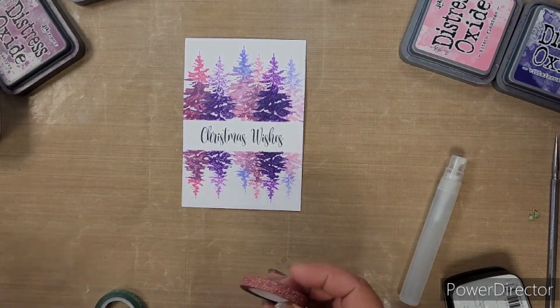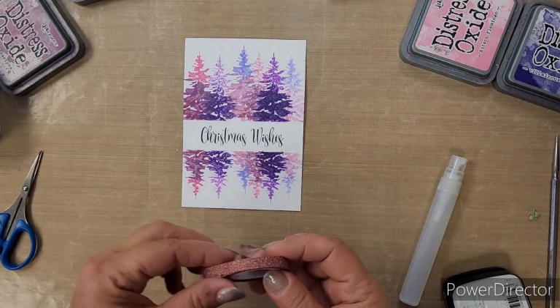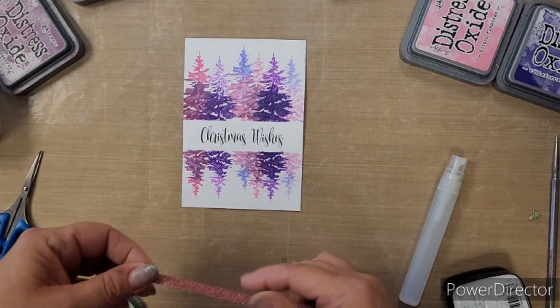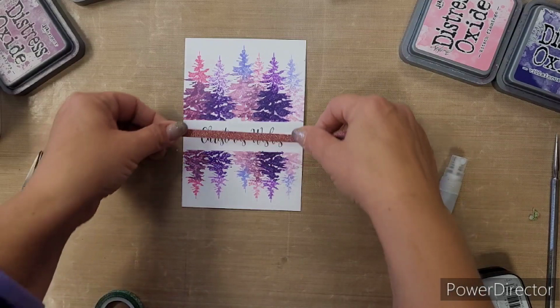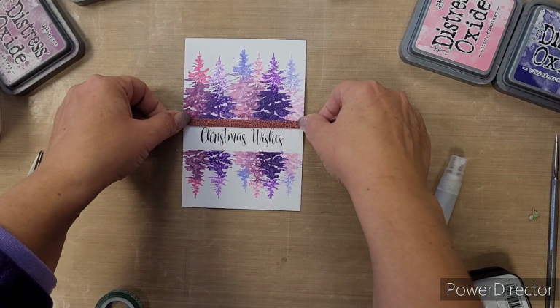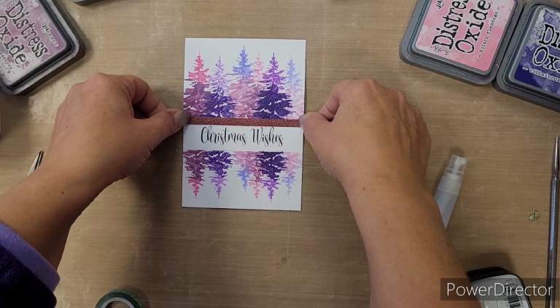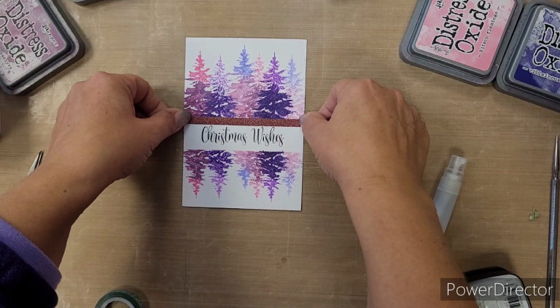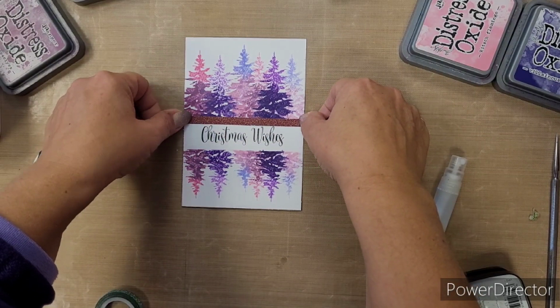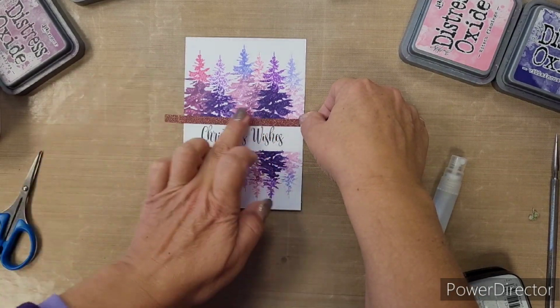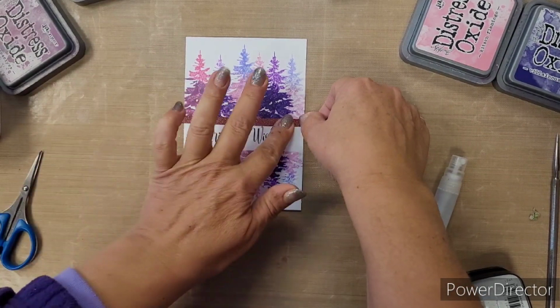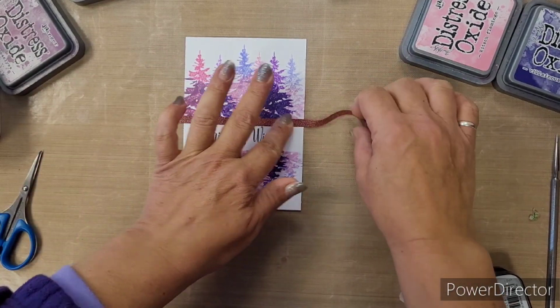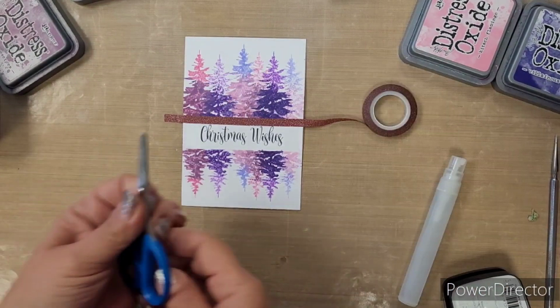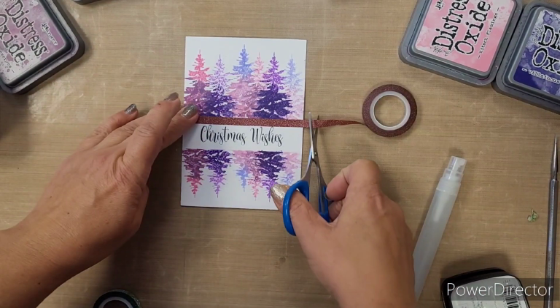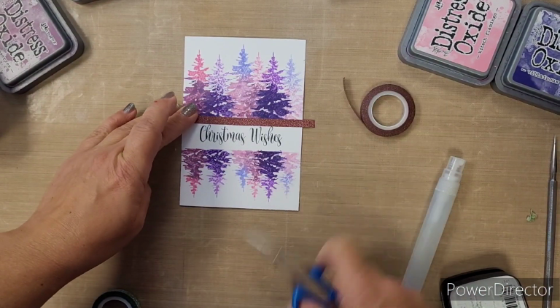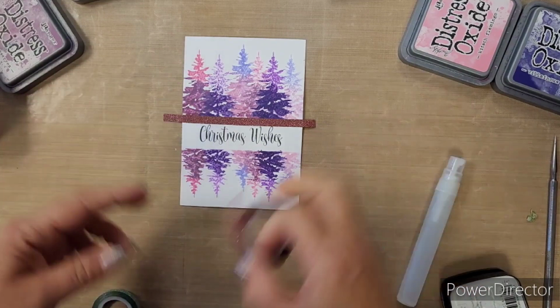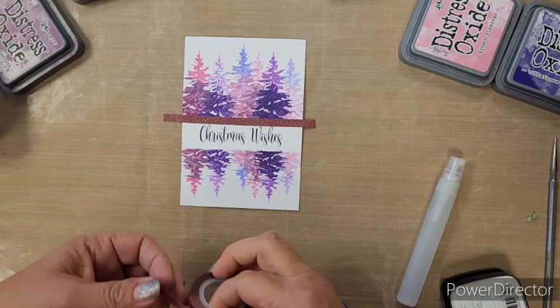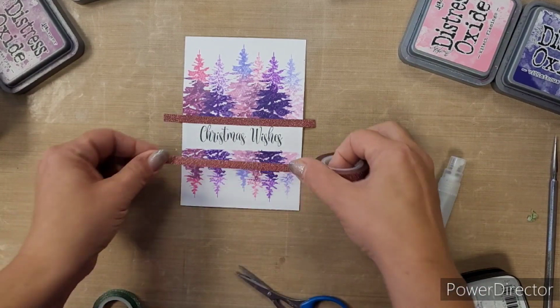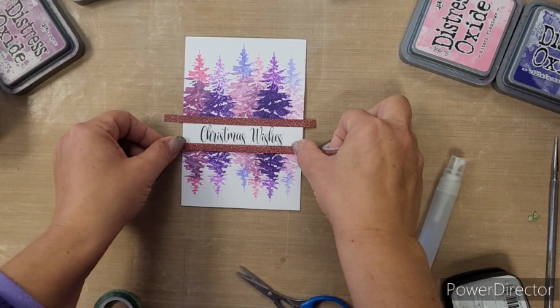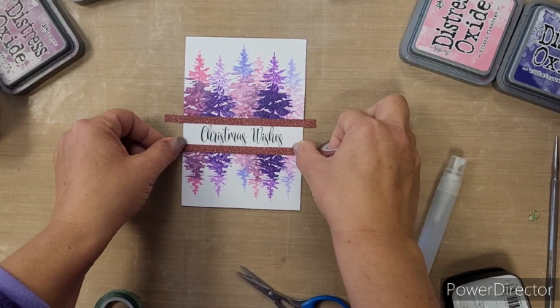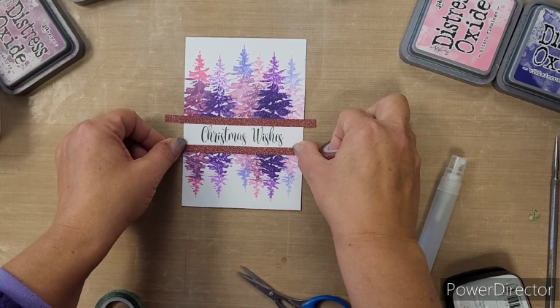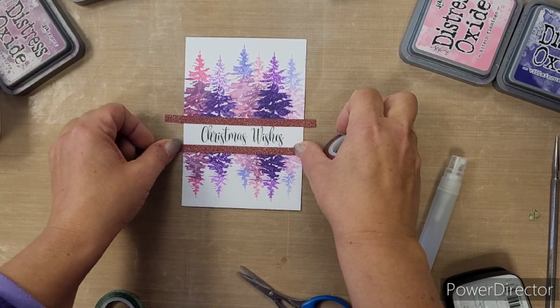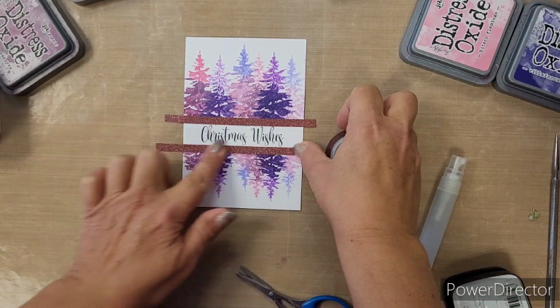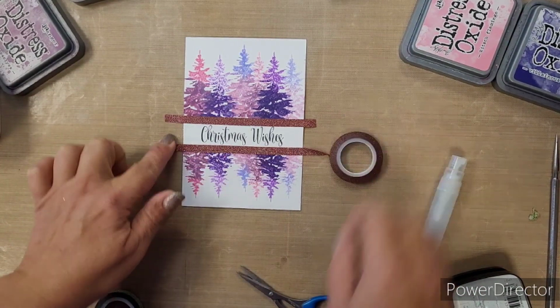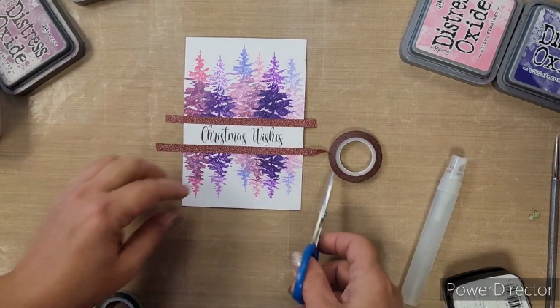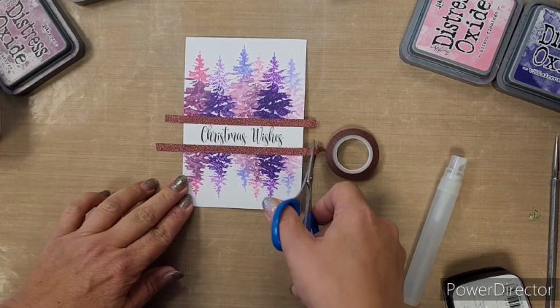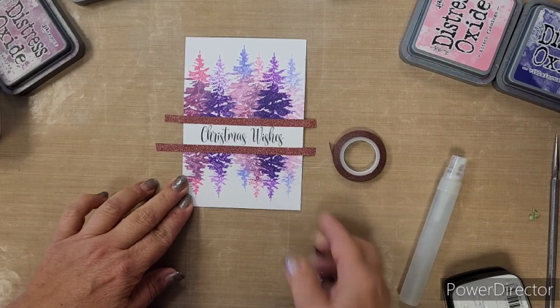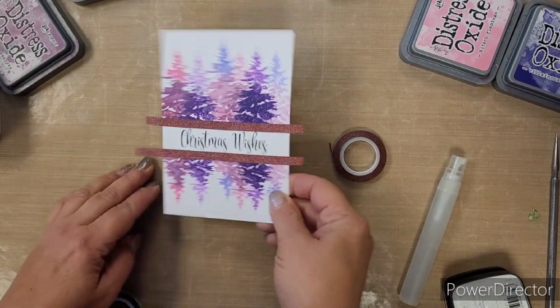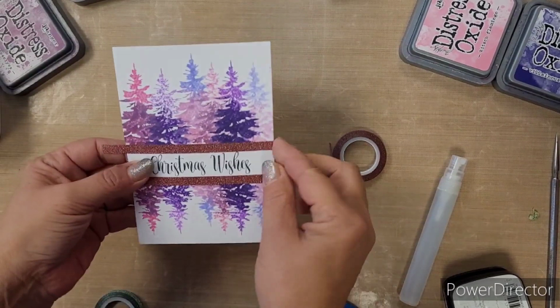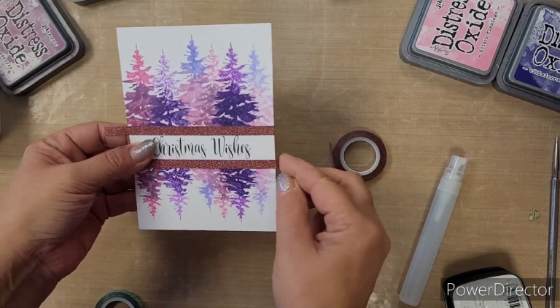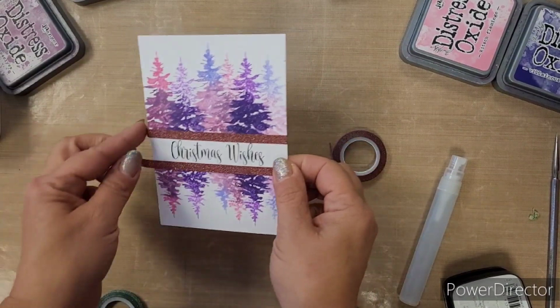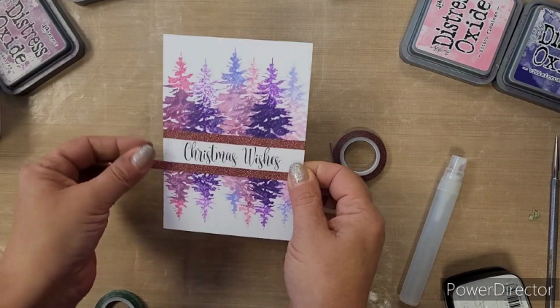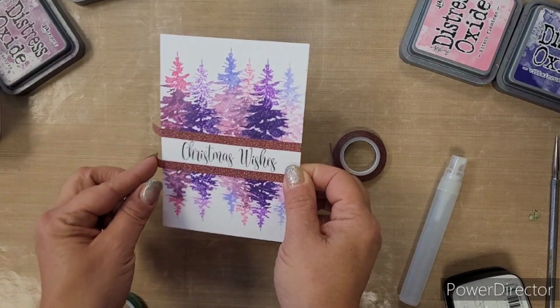Then some little washi tape — this is a sparkly pink washi tape — to create the borders around our words. We just wrap that around because it's sticky.